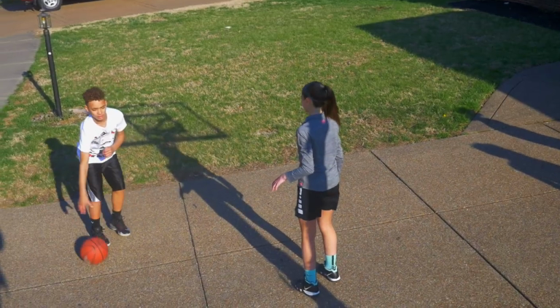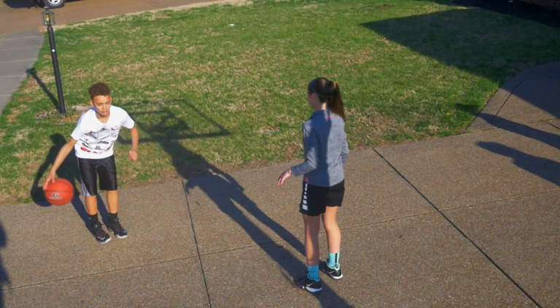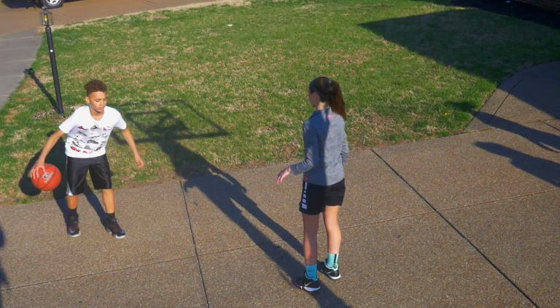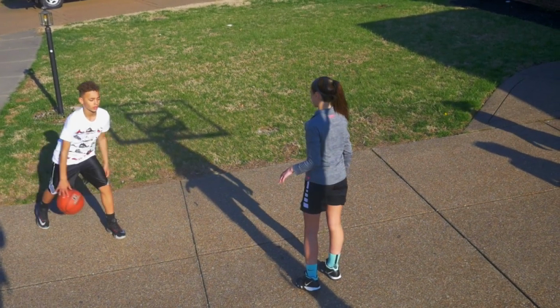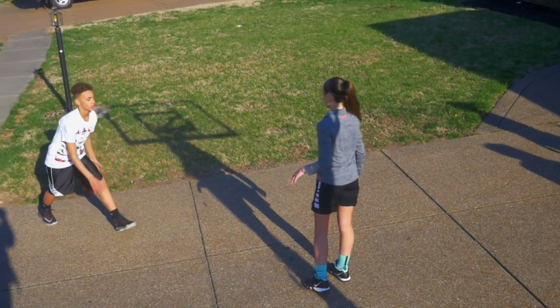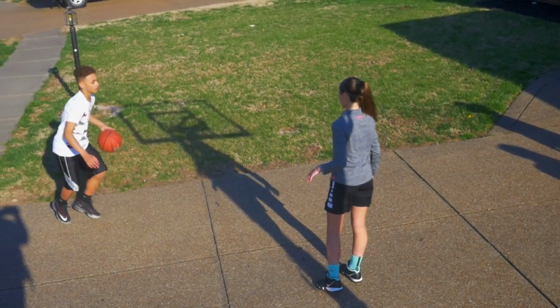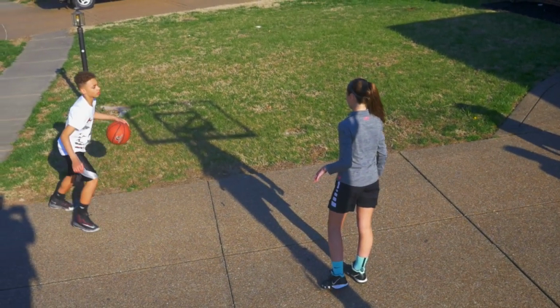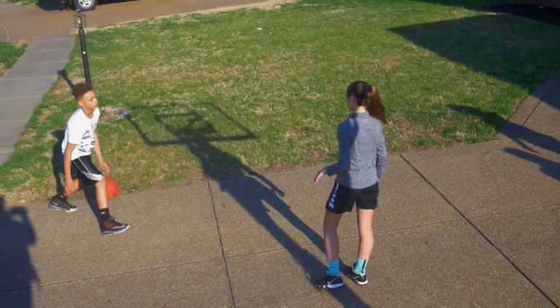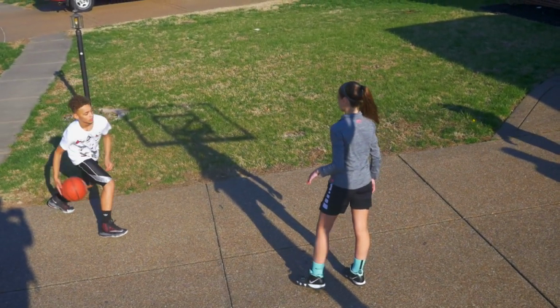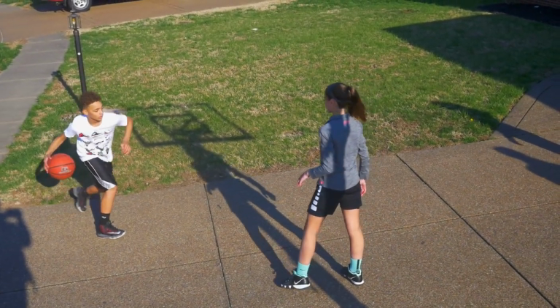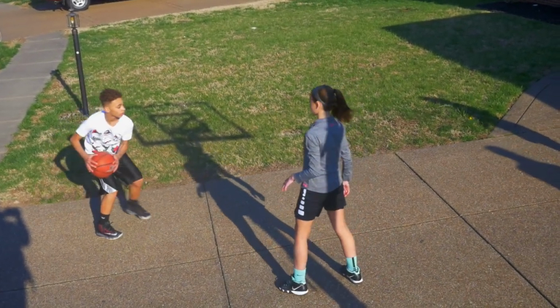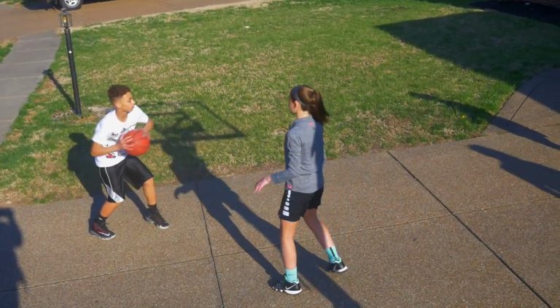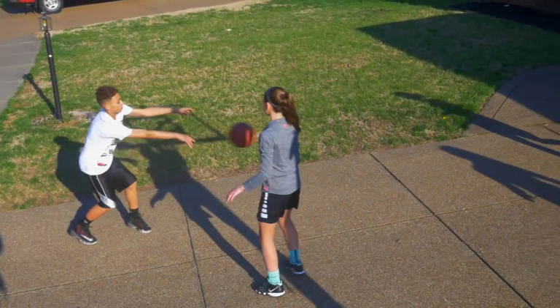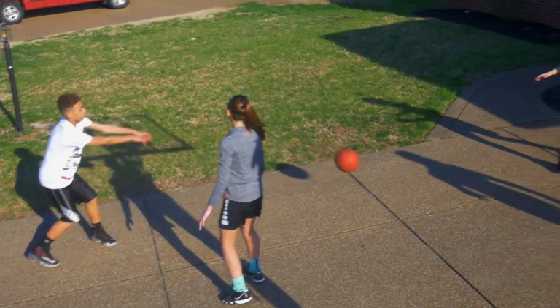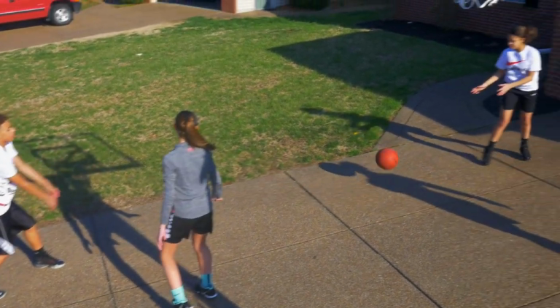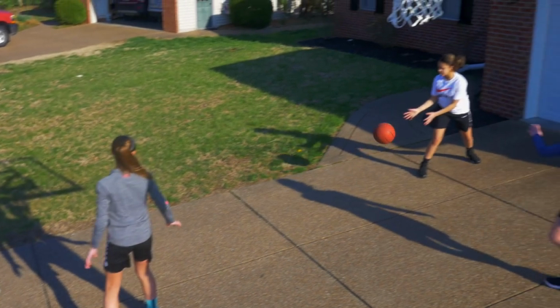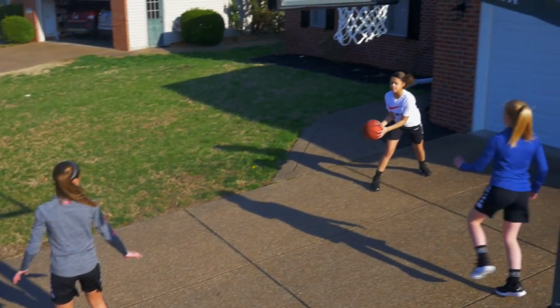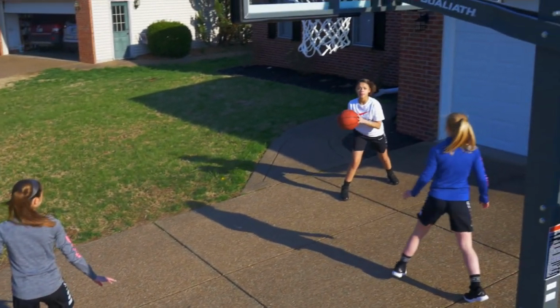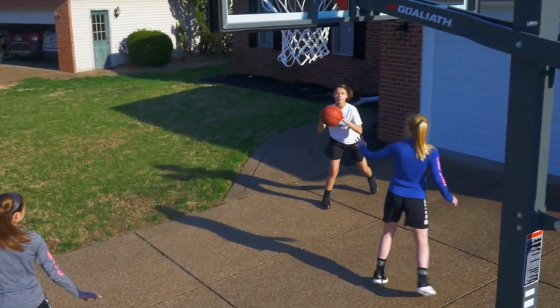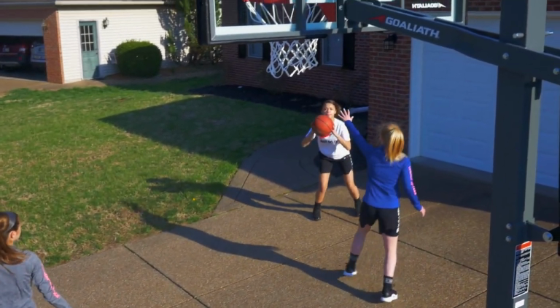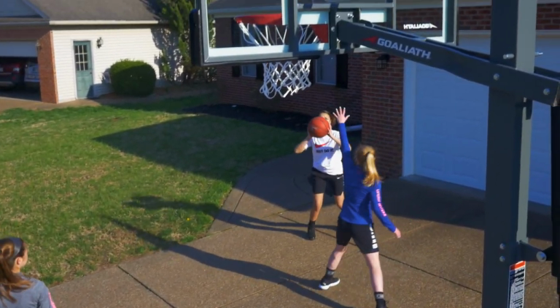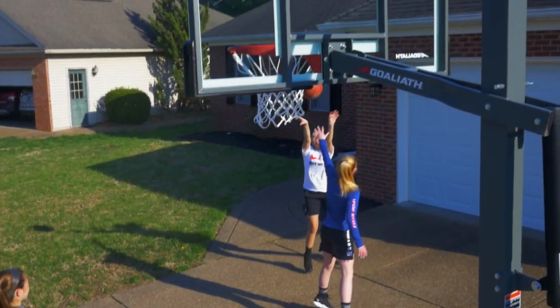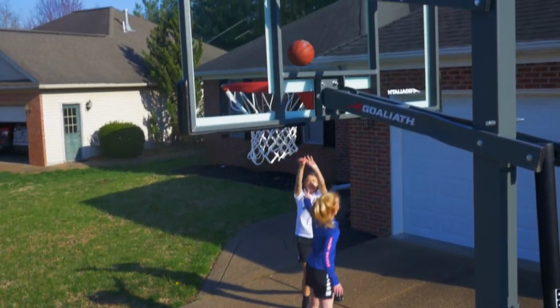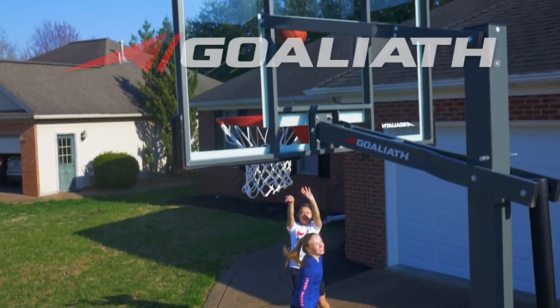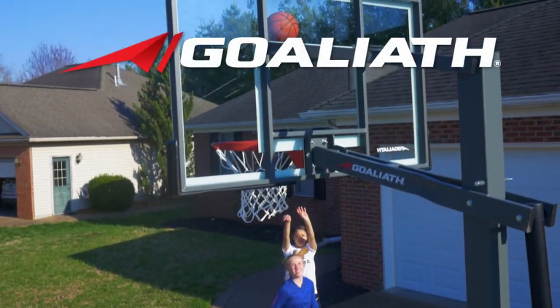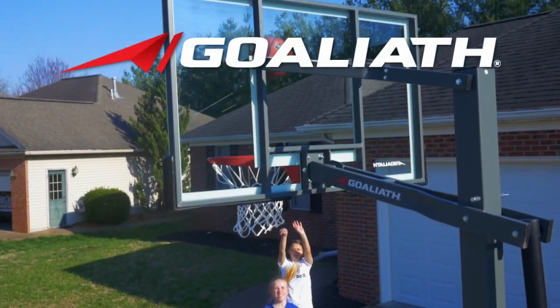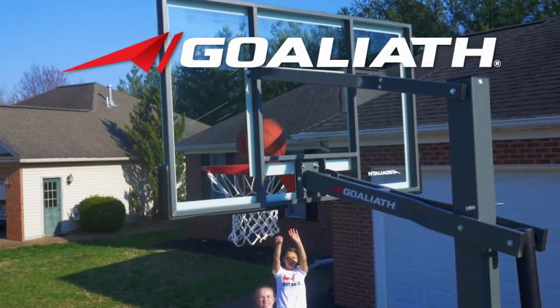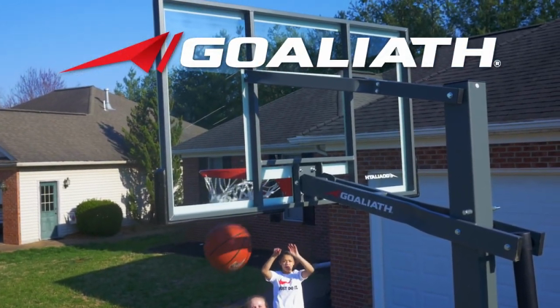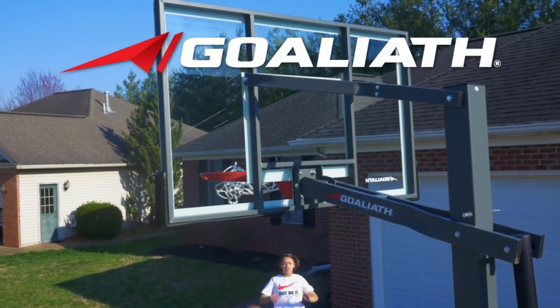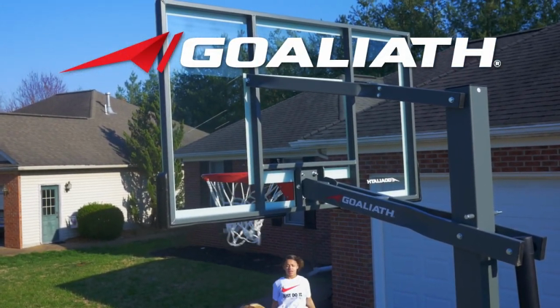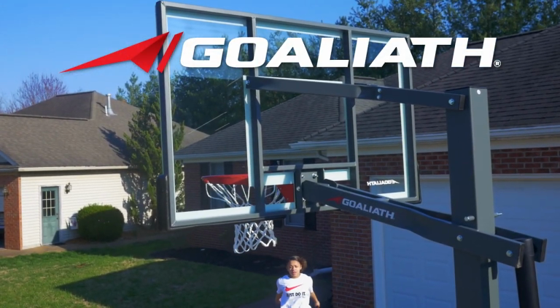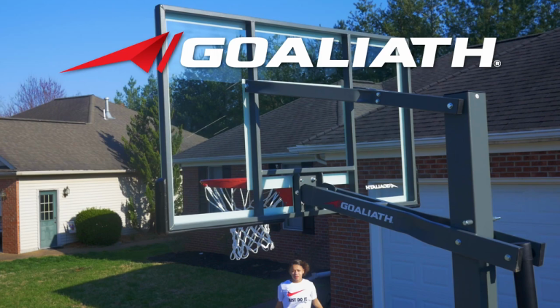Featuring unmatched stability, effortless height adjustment, and pro-style performance, light up your home with the Goliath 60 Ignite basketball hoop.